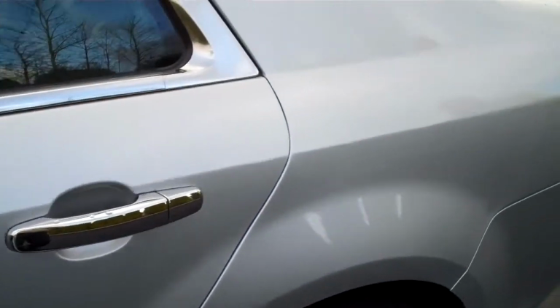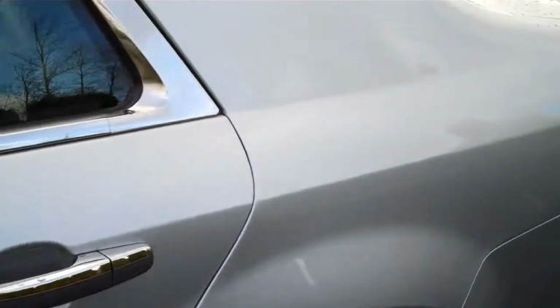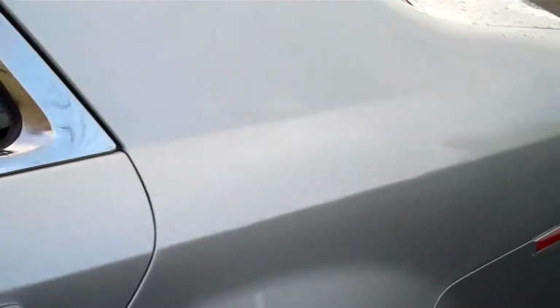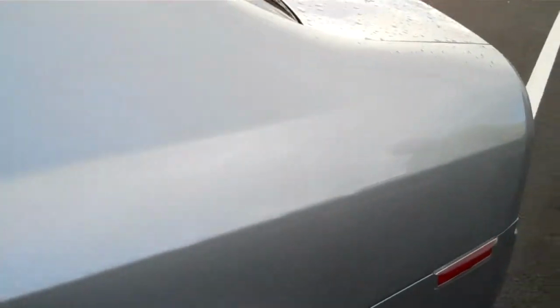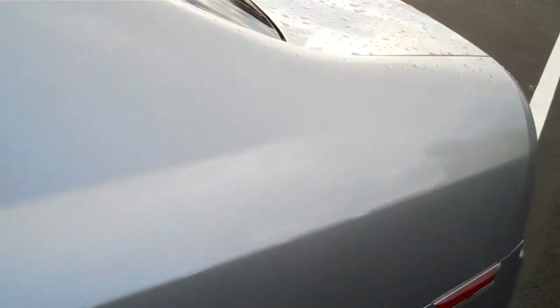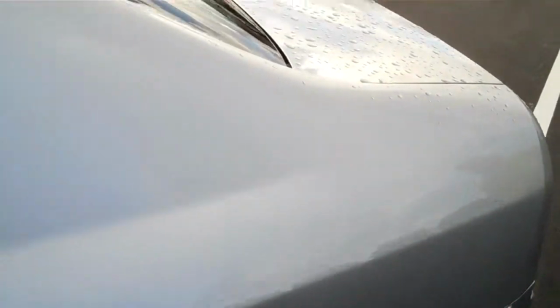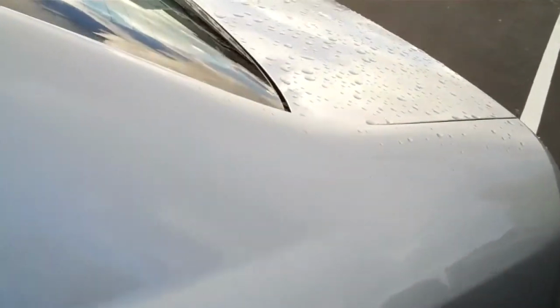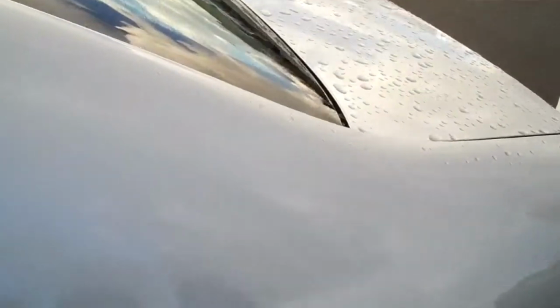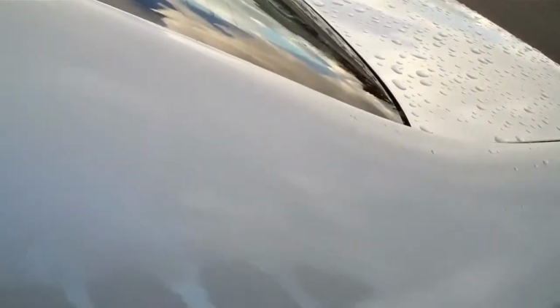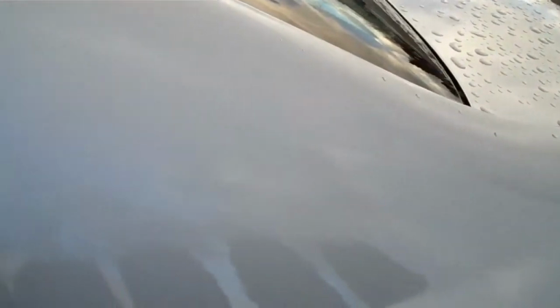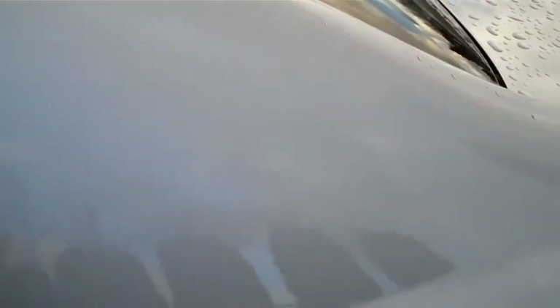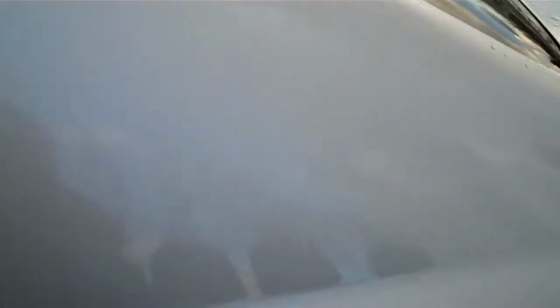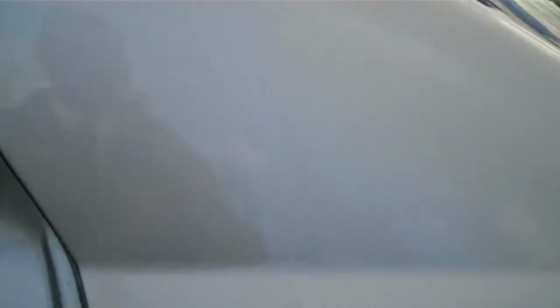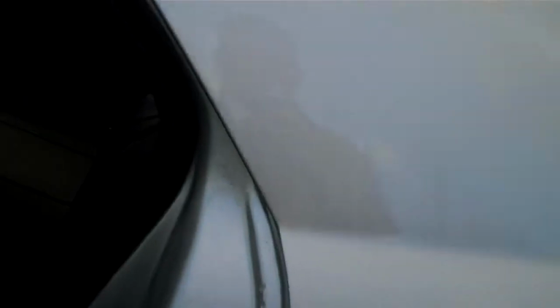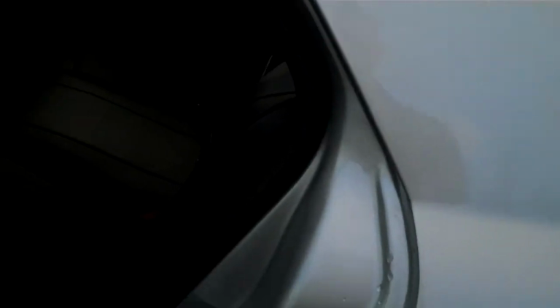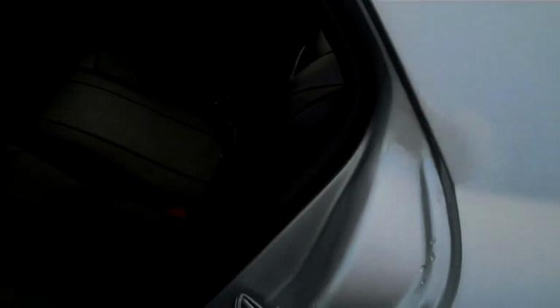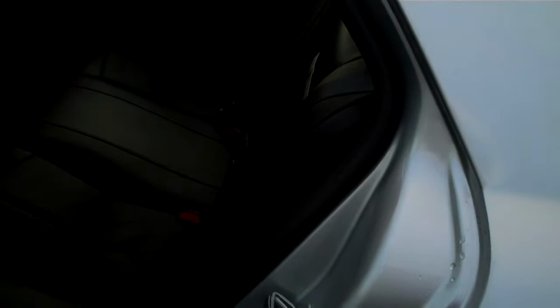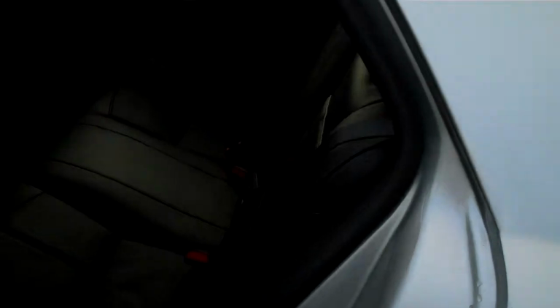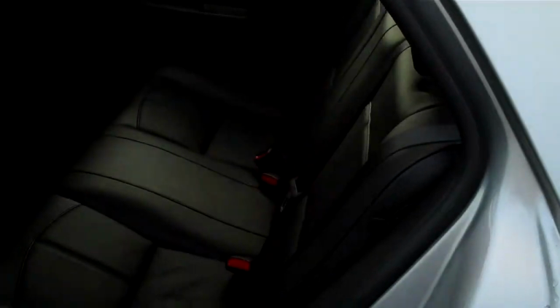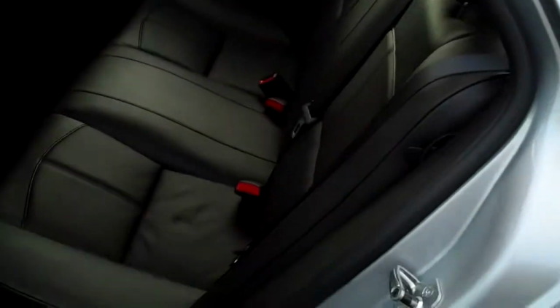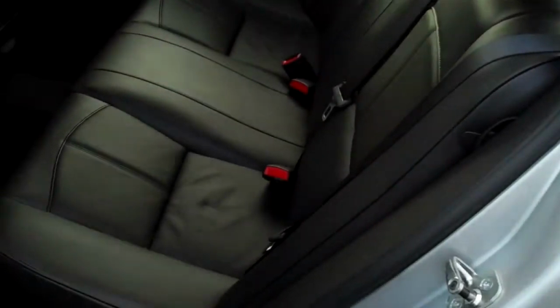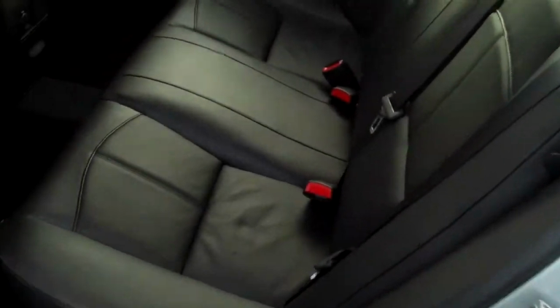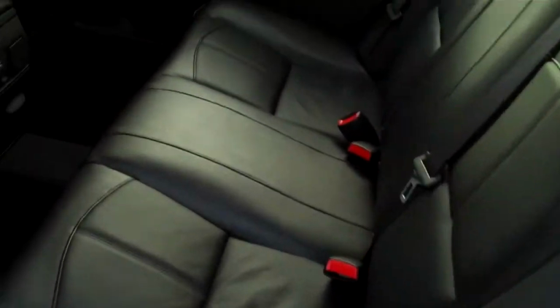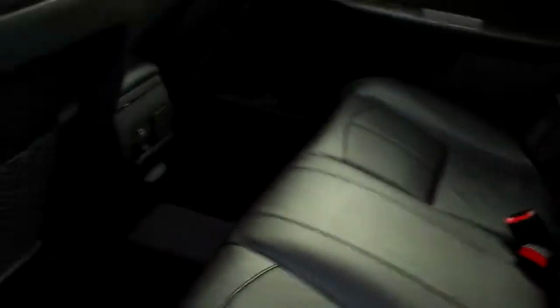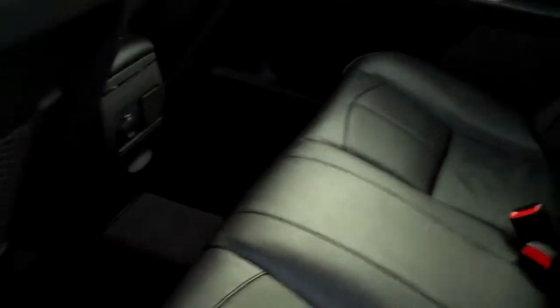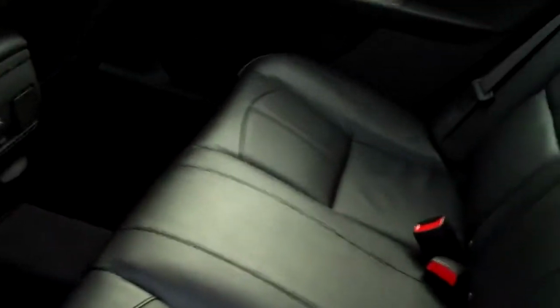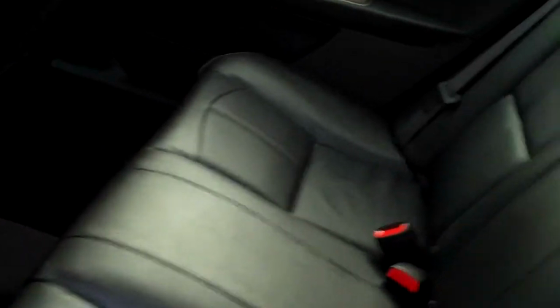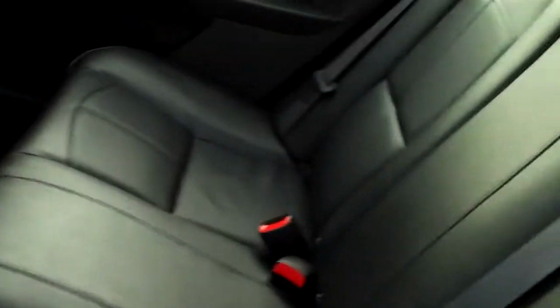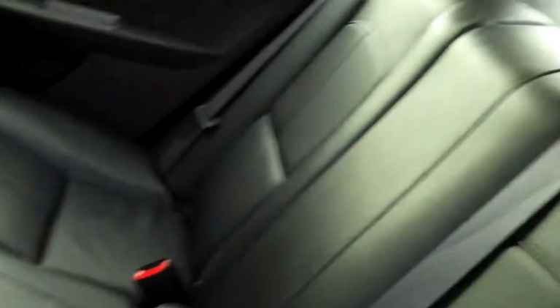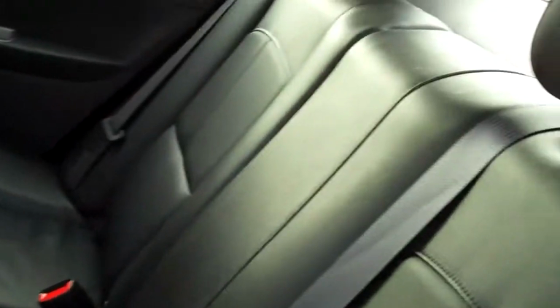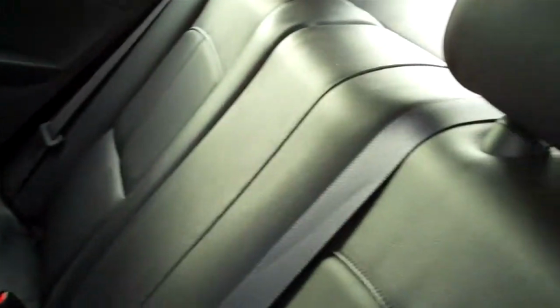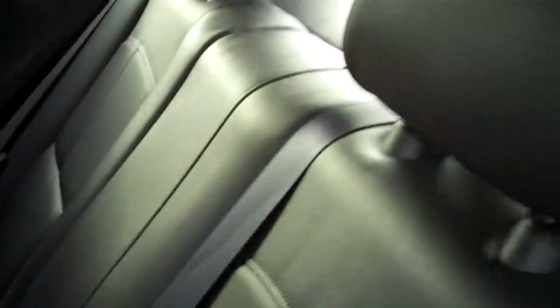Very comfortable. AM, FM, XM radio with the CD player. The leather in this is in just excellent shape.